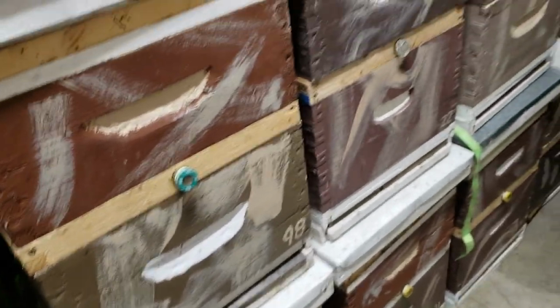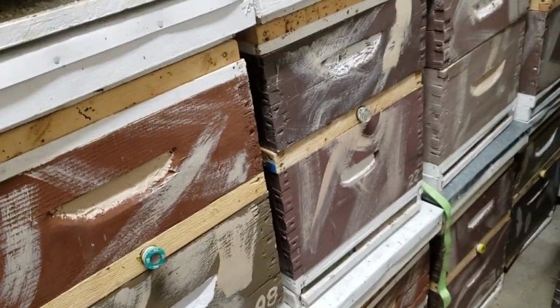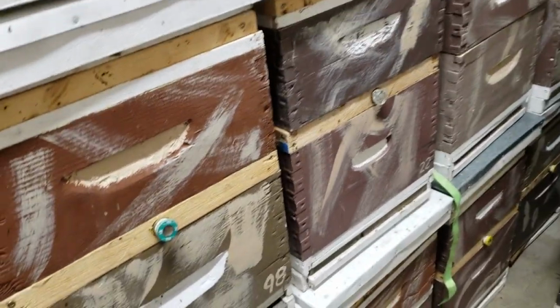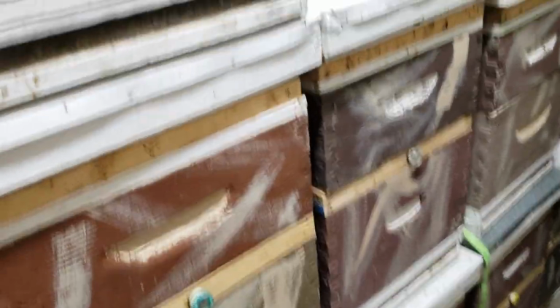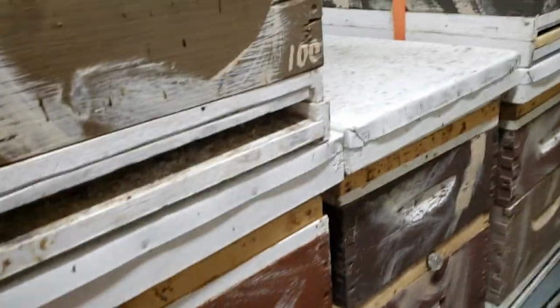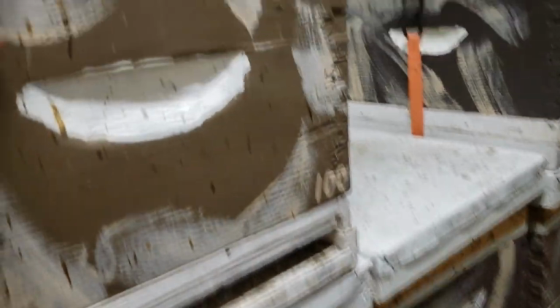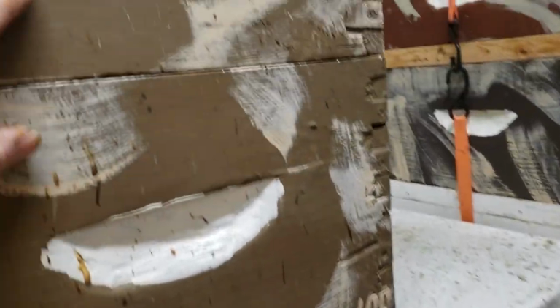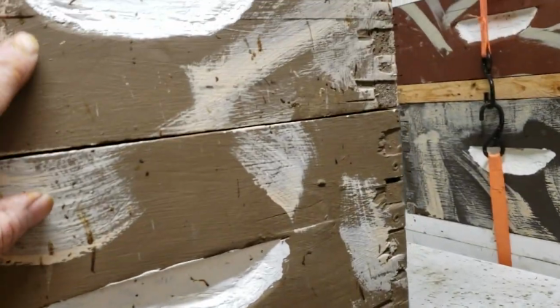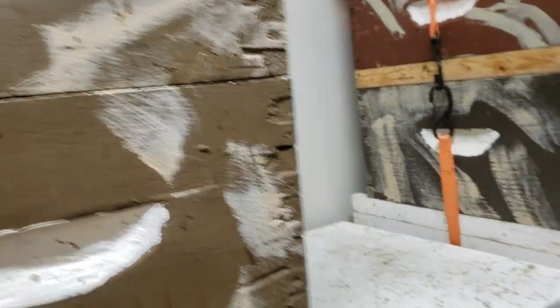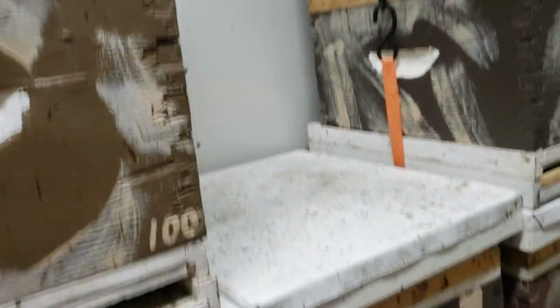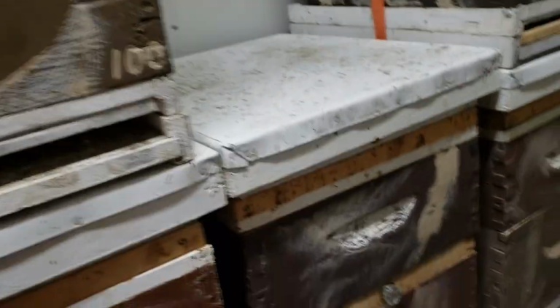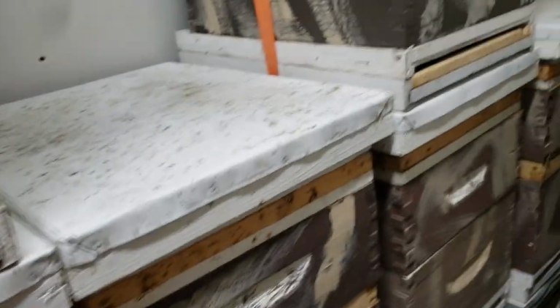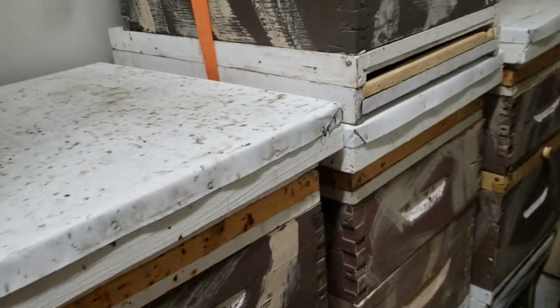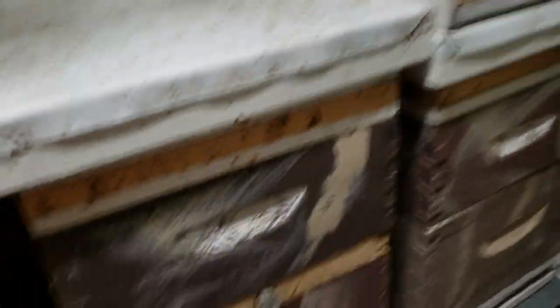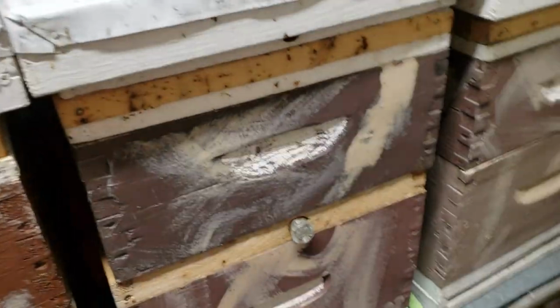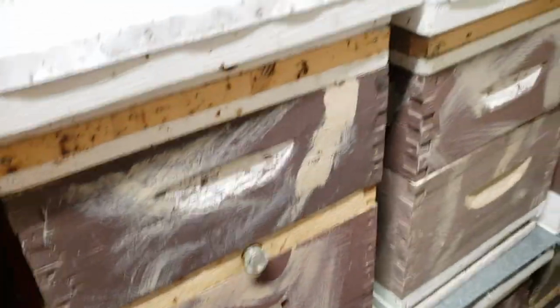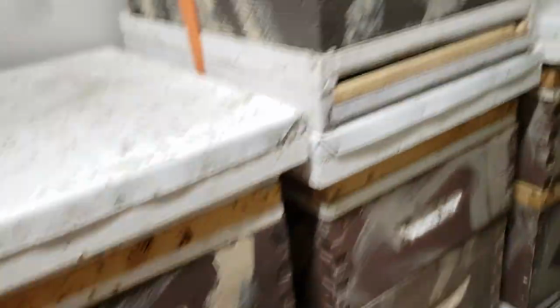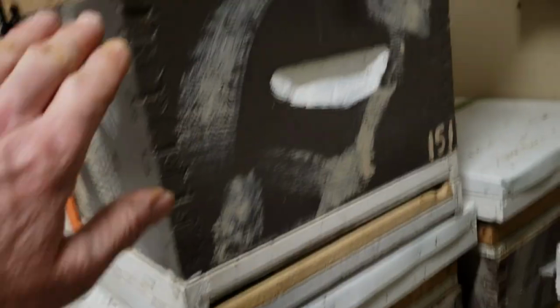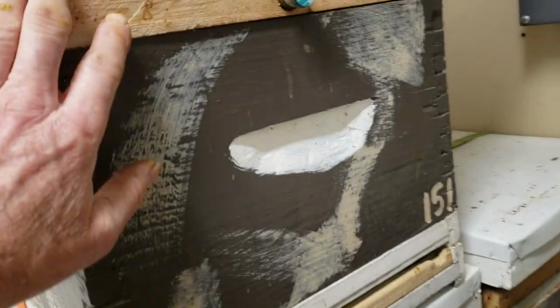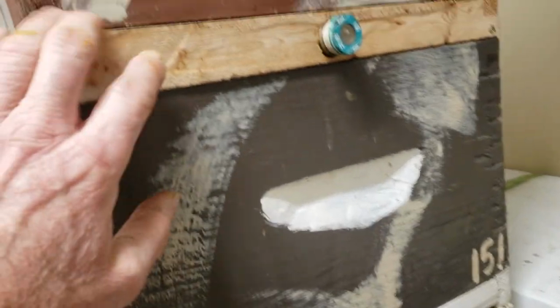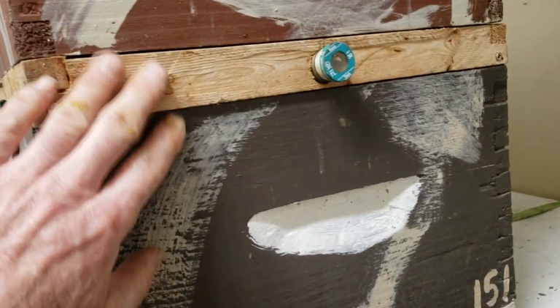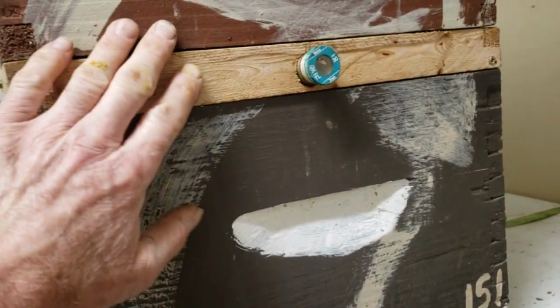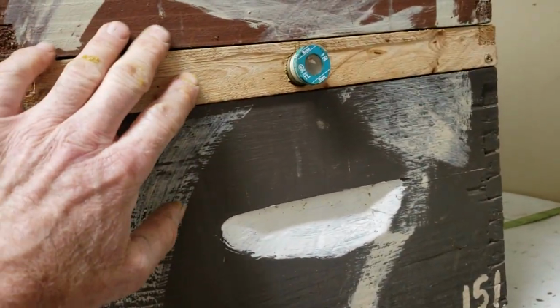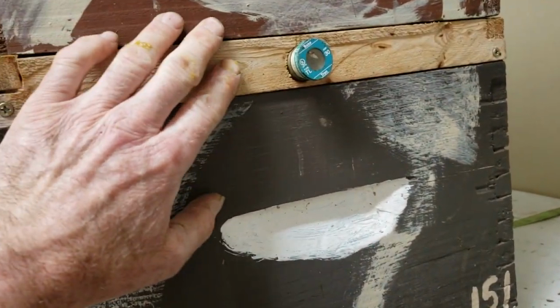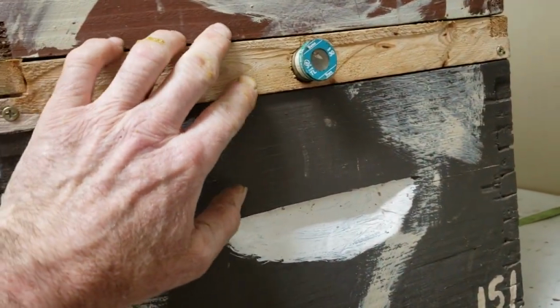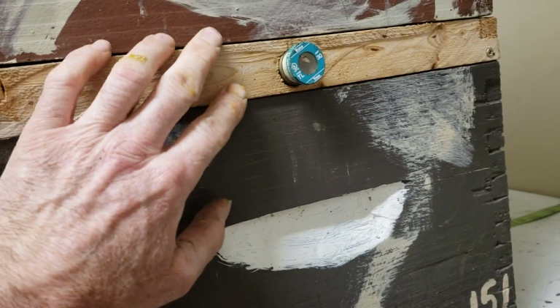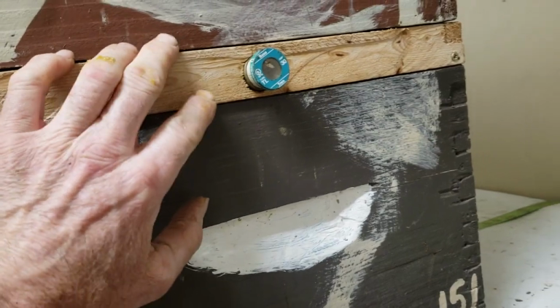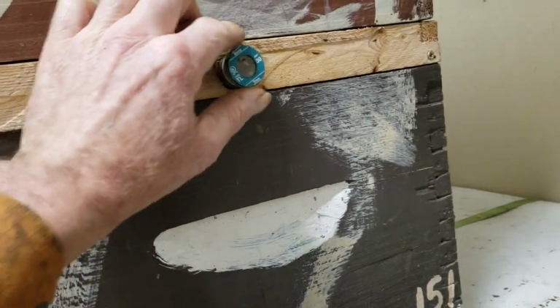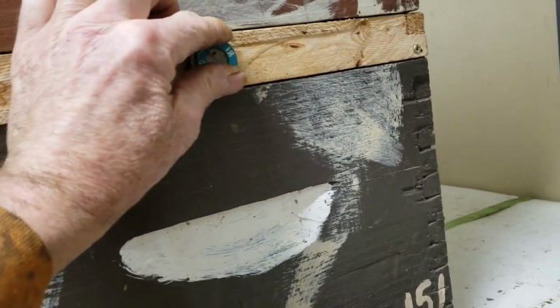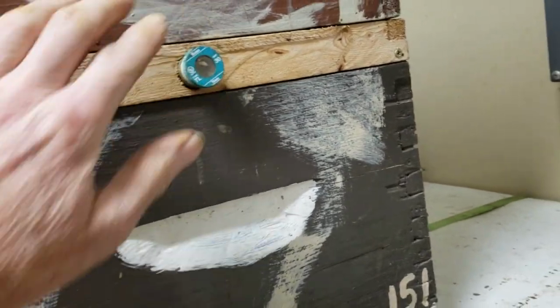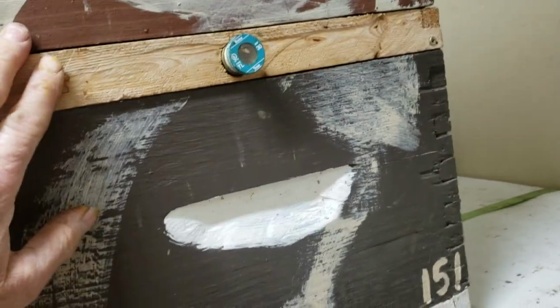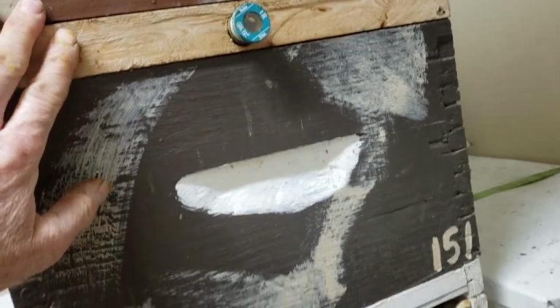Here it is March, and I've started removing shims, because the bees will fill this space with wax and comb if you don't remove these shims right away.